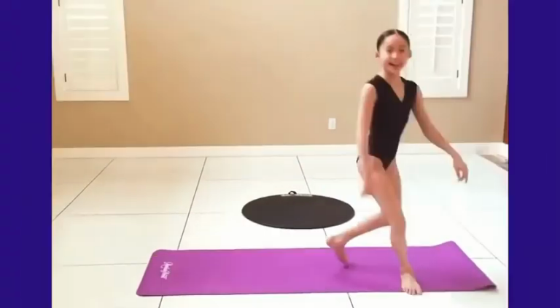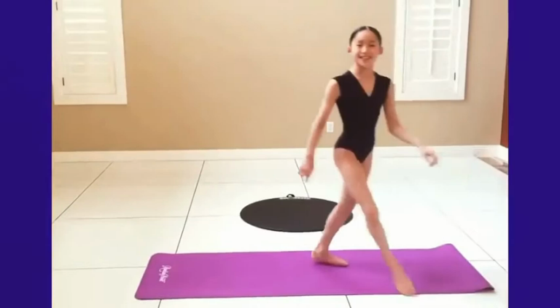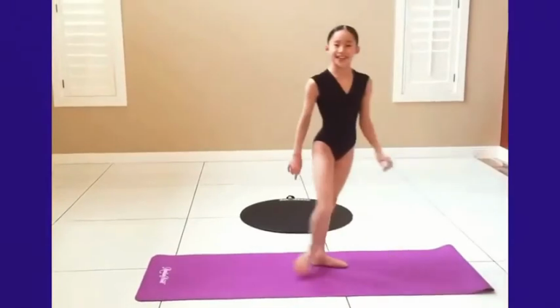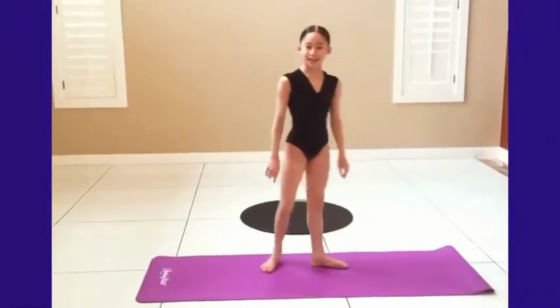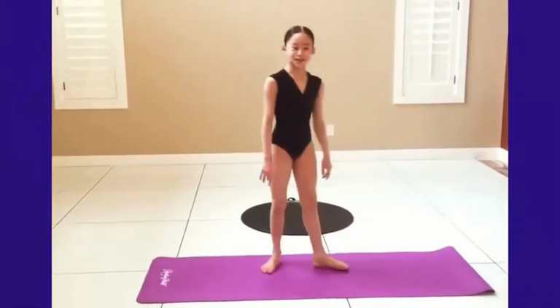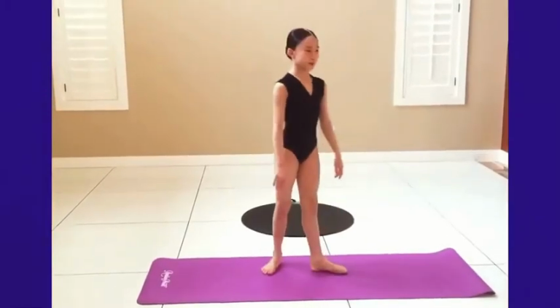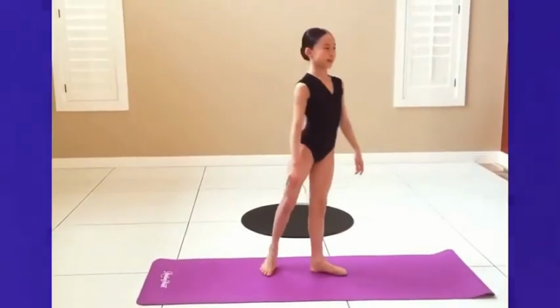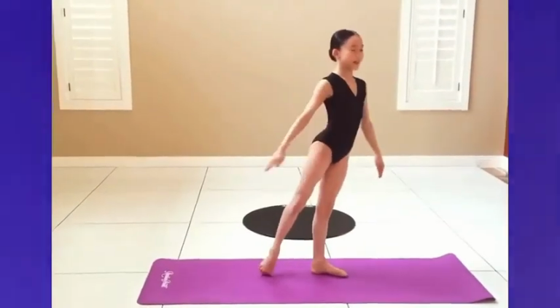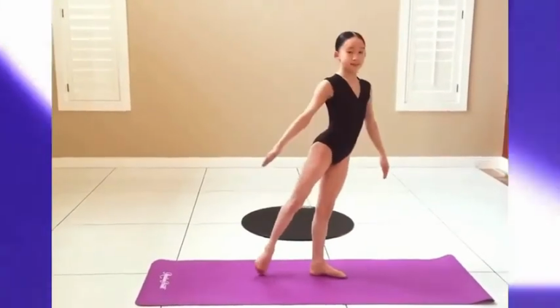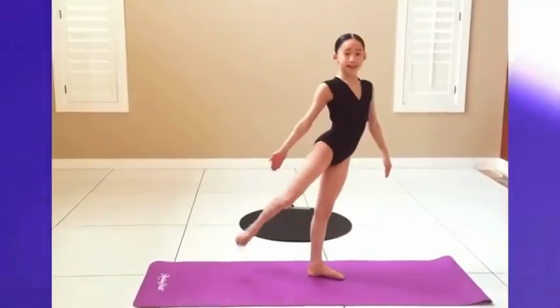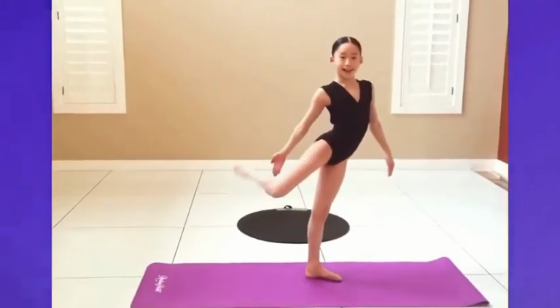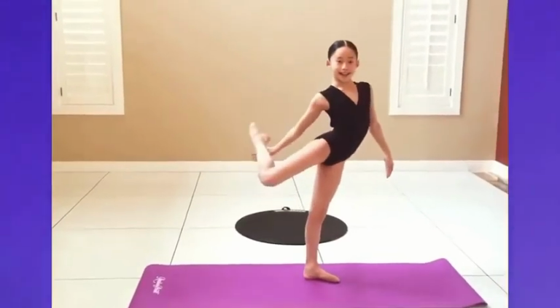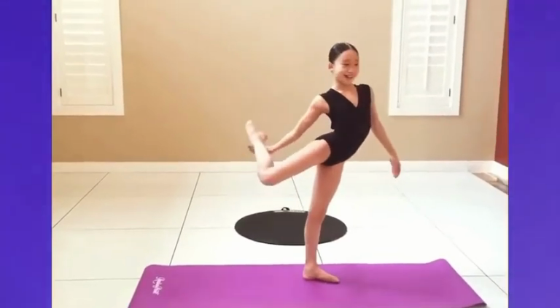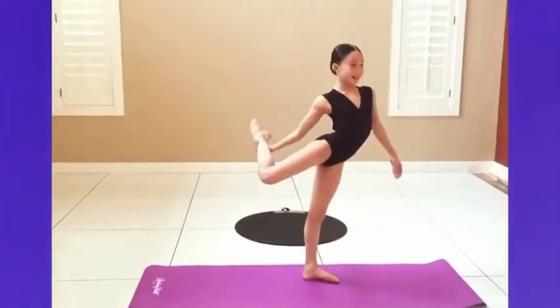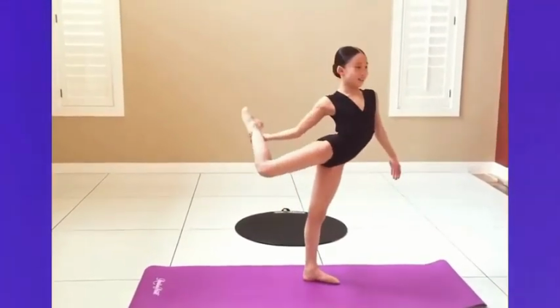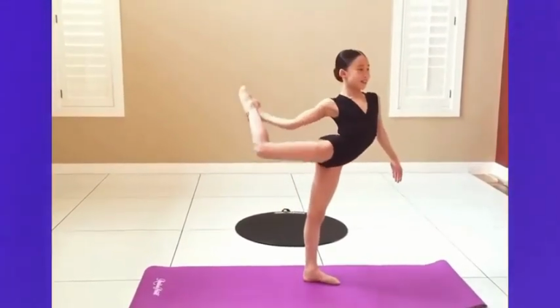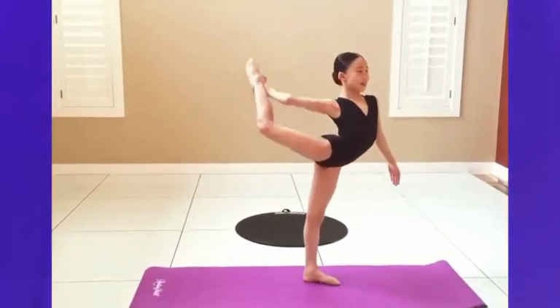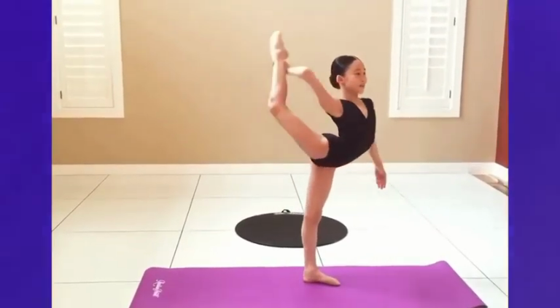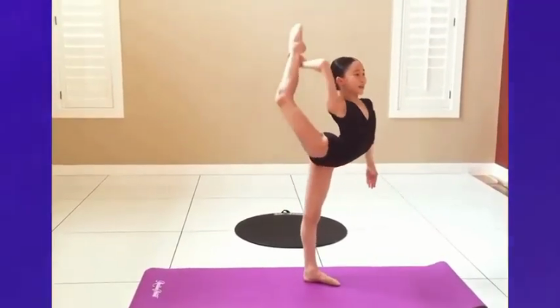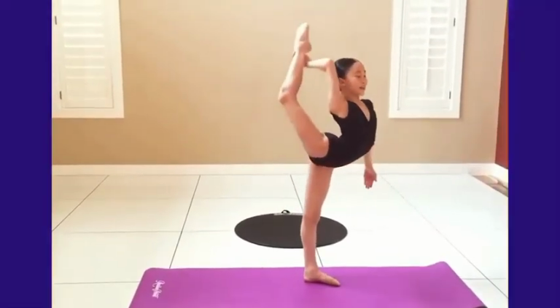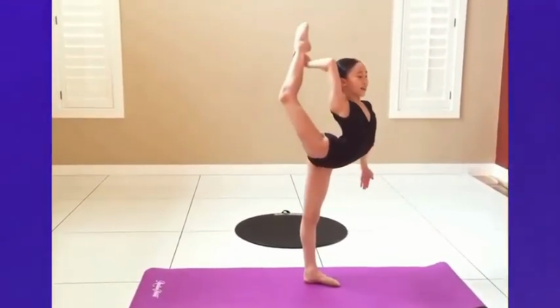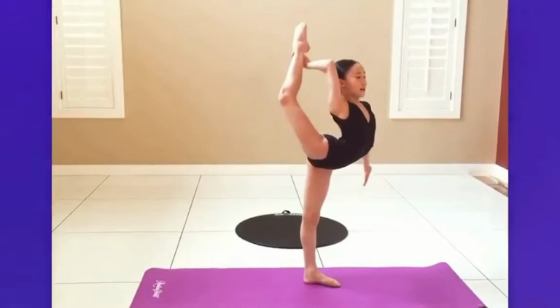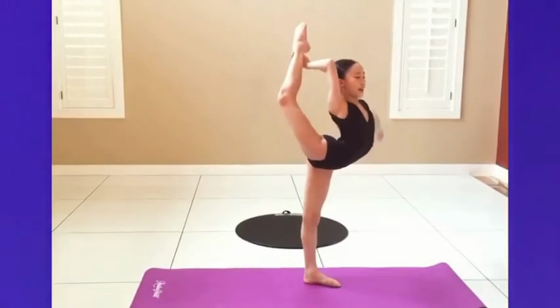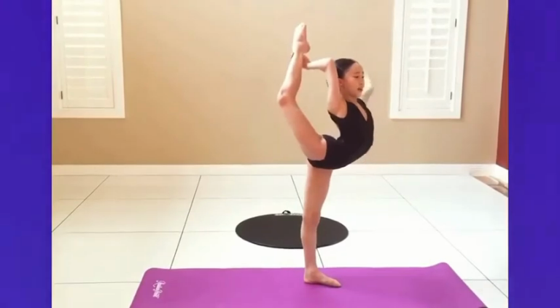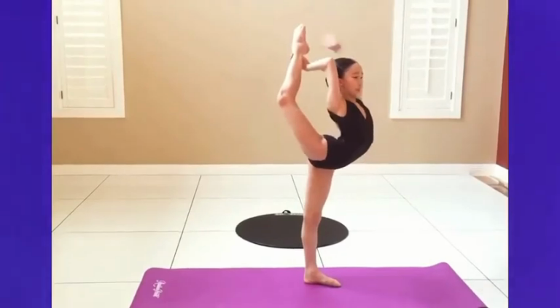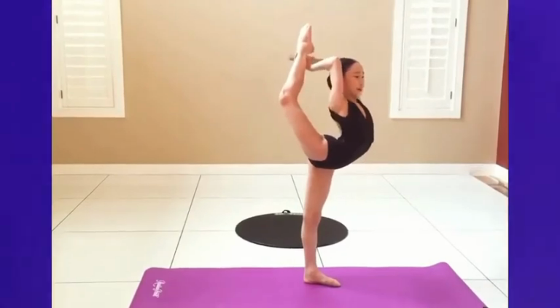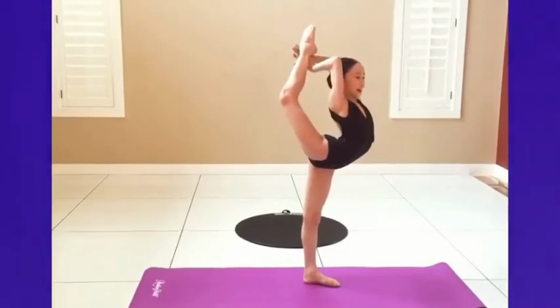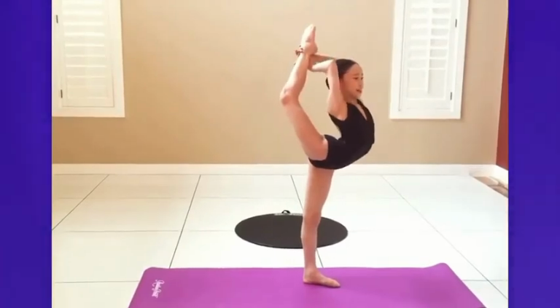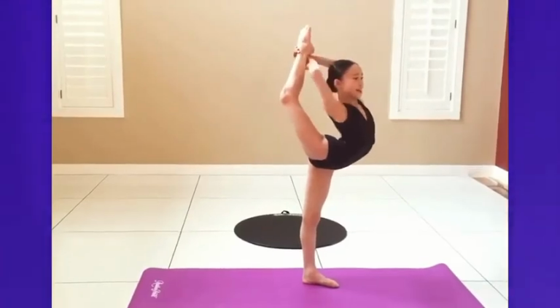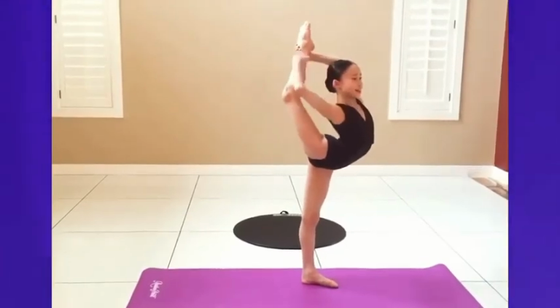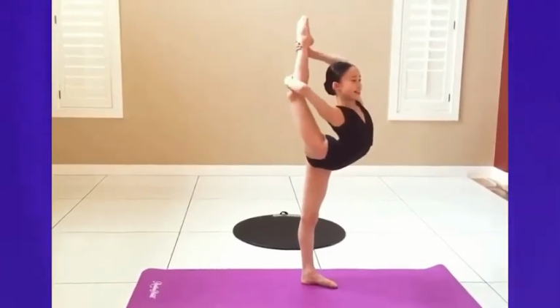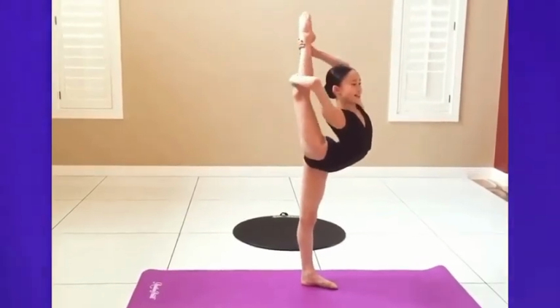Grab your ankle and straighten your knee. Now let's learn how to do a scorpion. Grab your ankle, lift it up. Grab your ankle with your other hand and straighten.